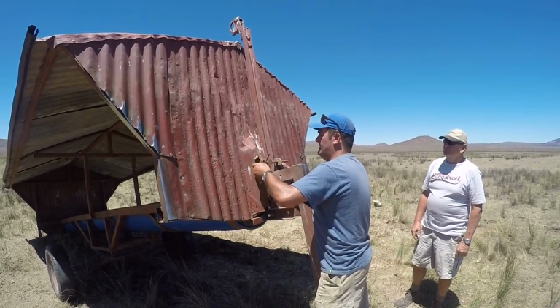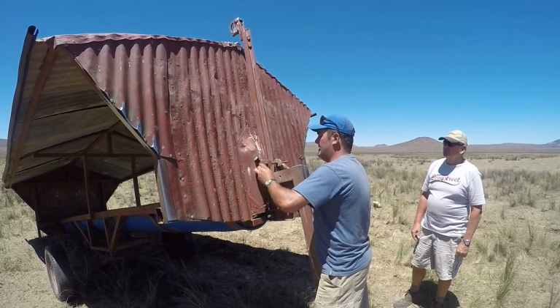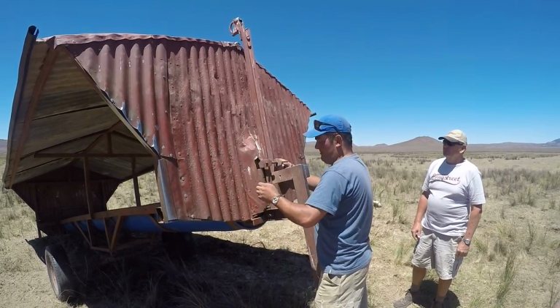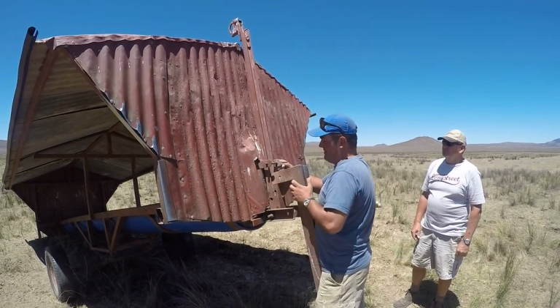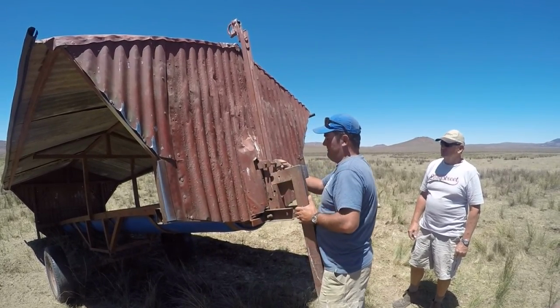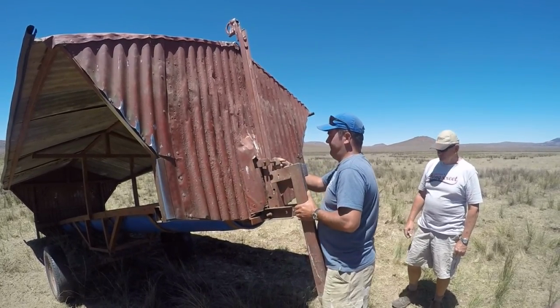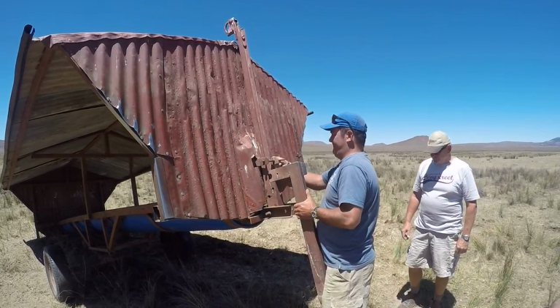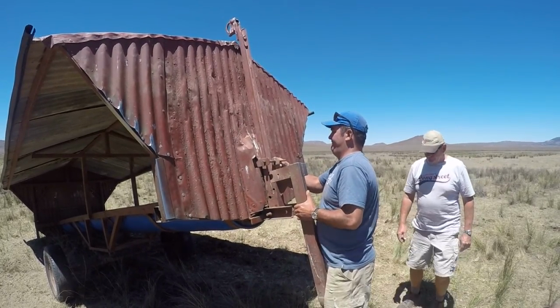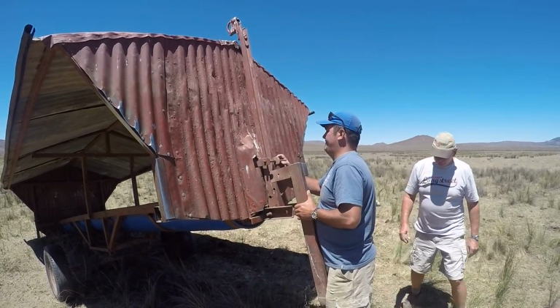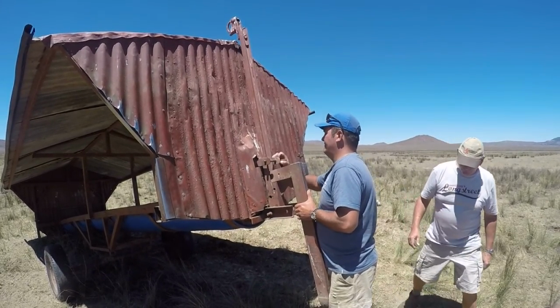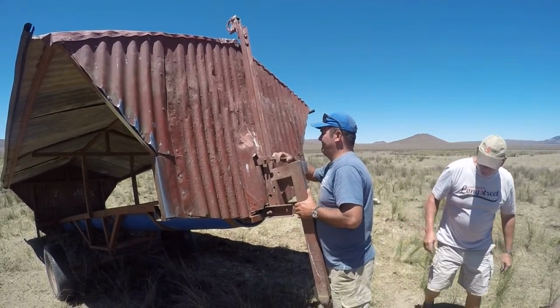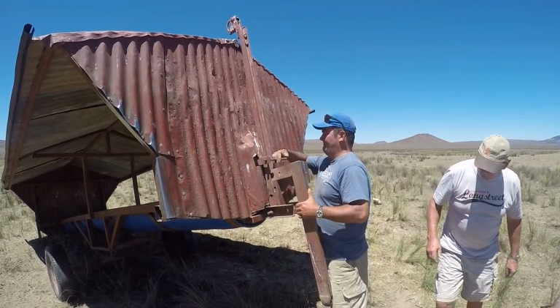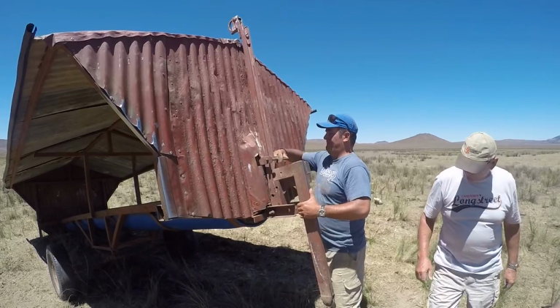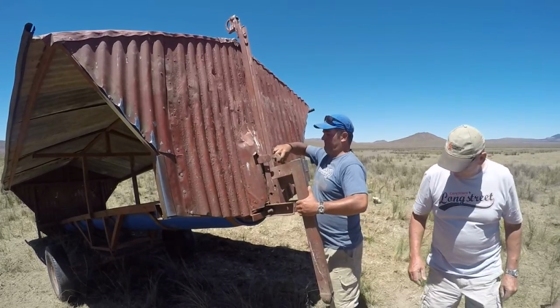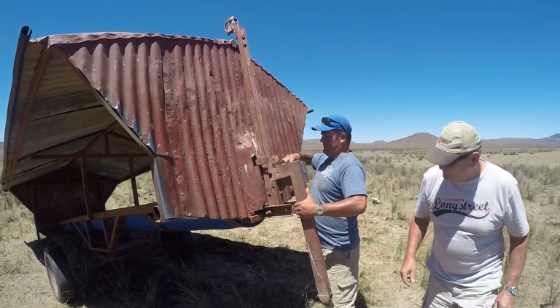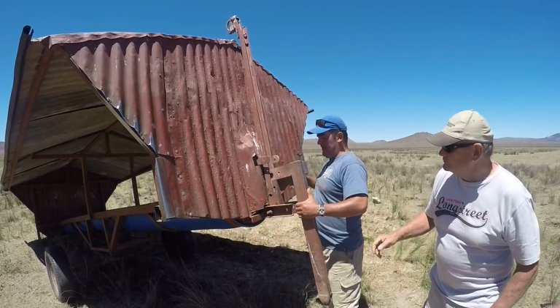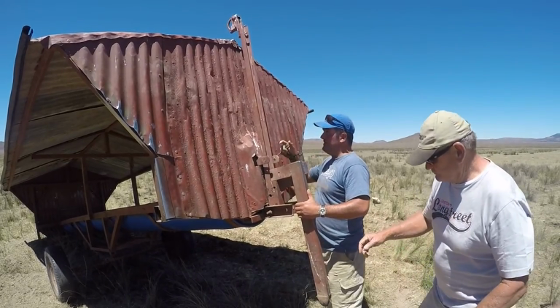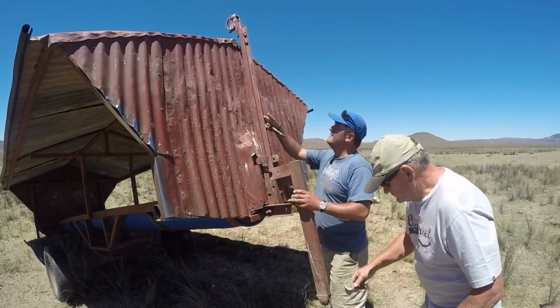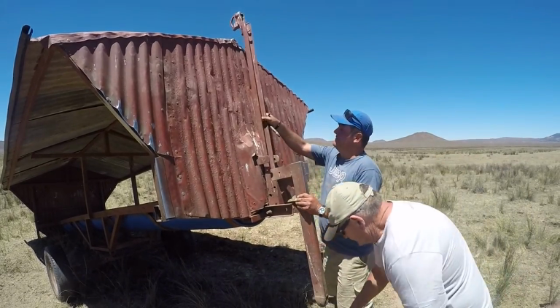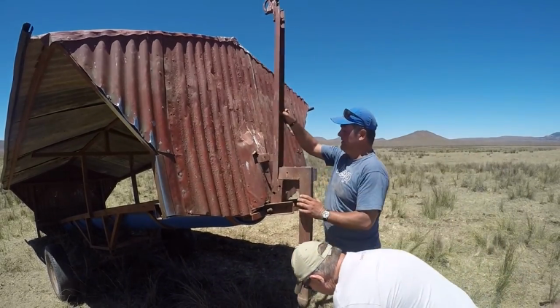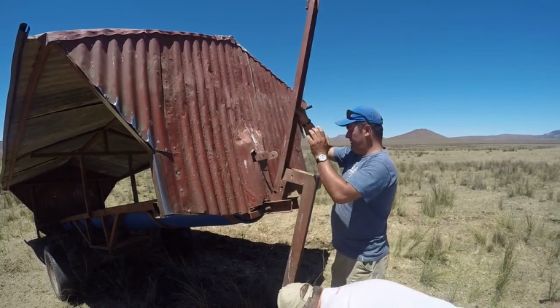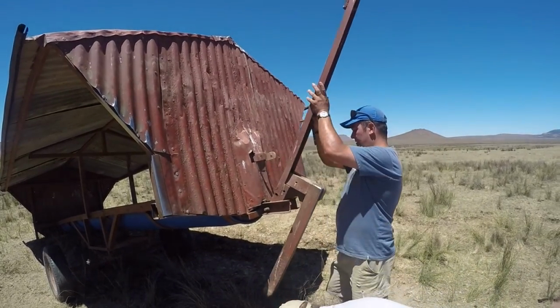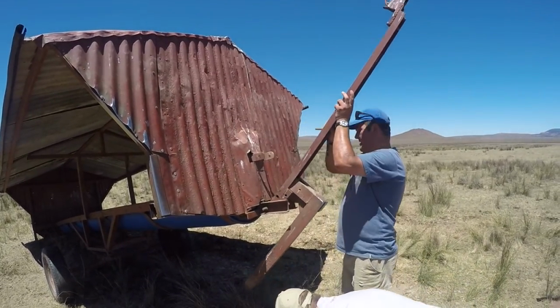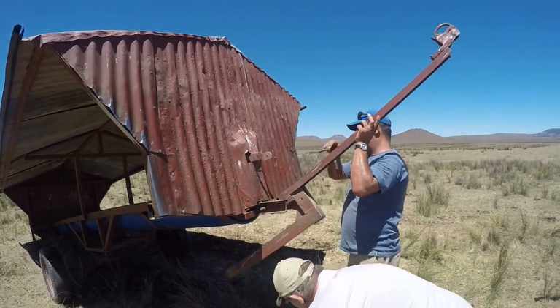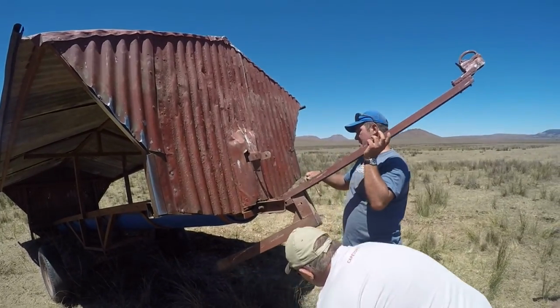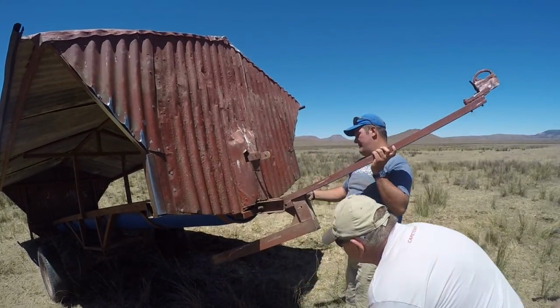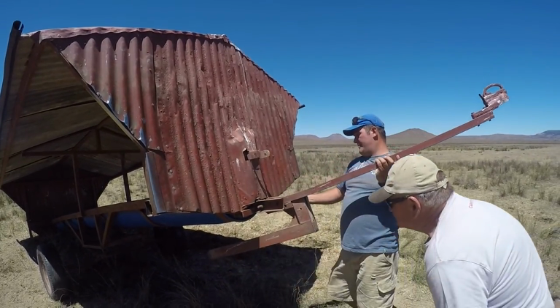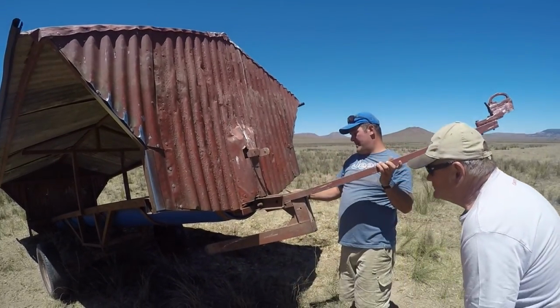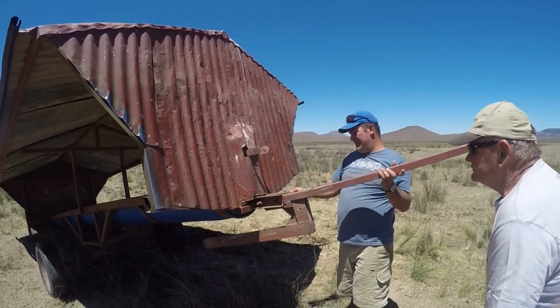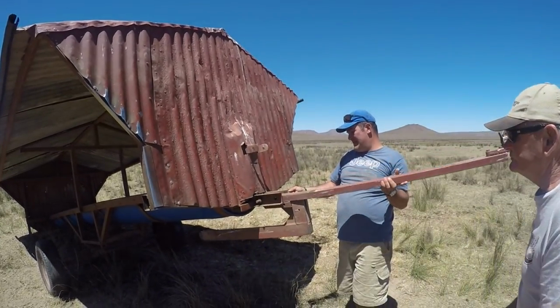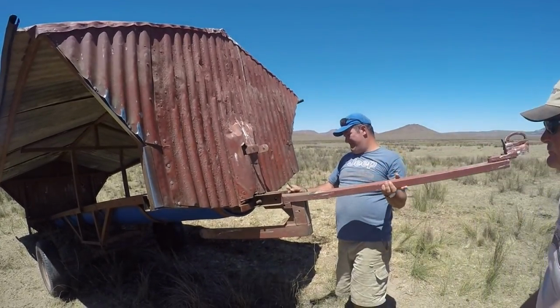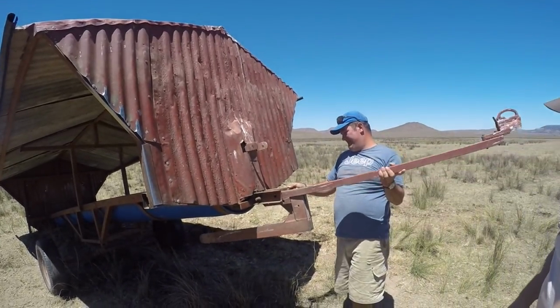Fill it up. Pull that up, face down. Put that in there.